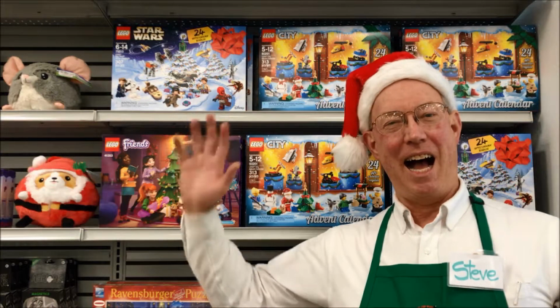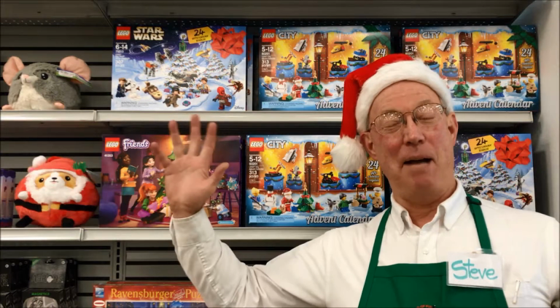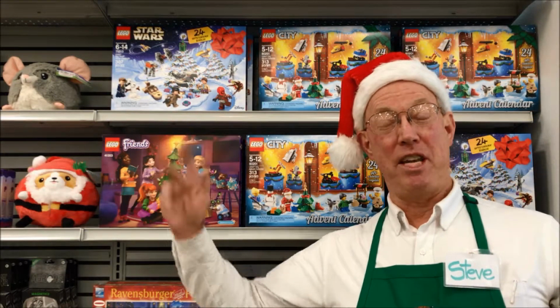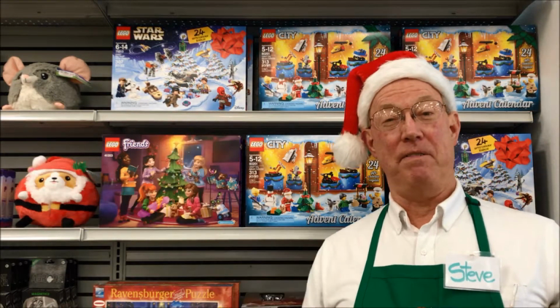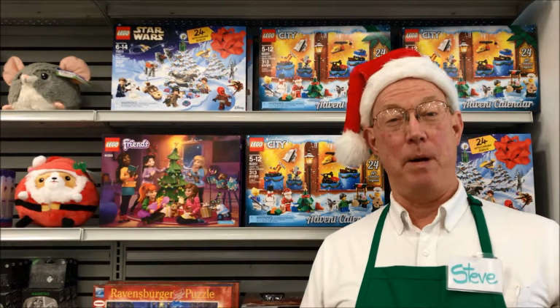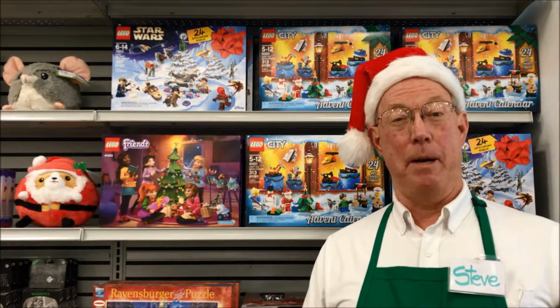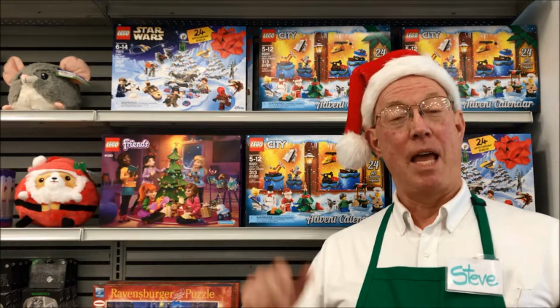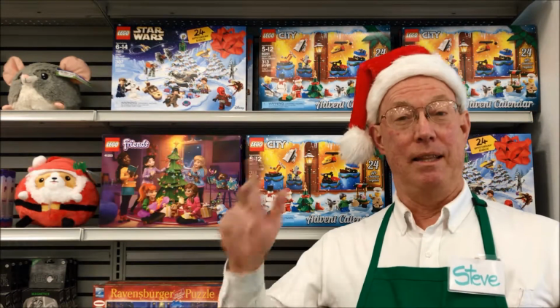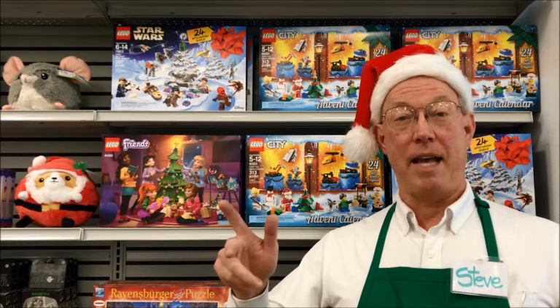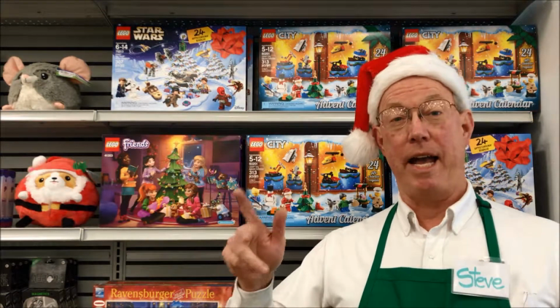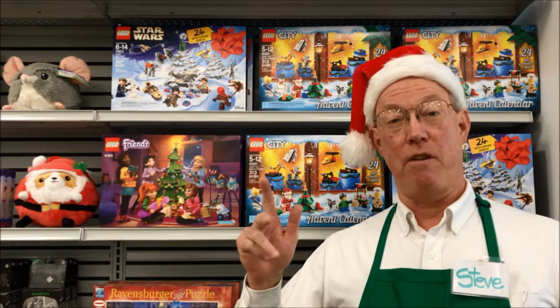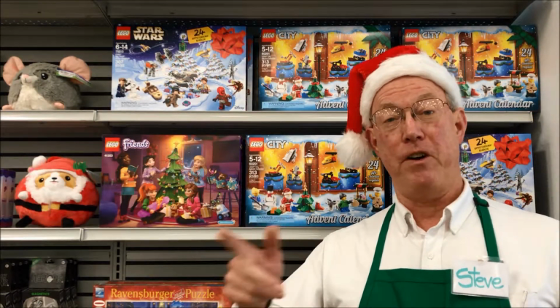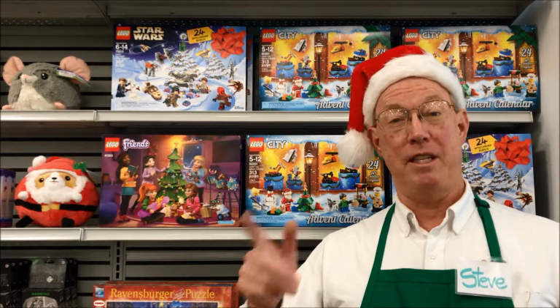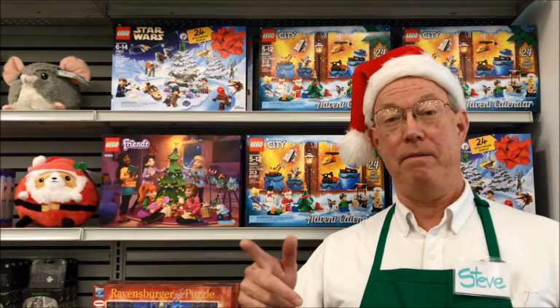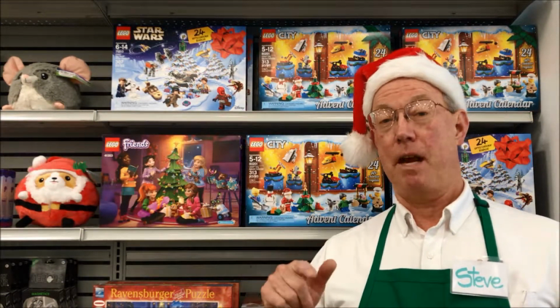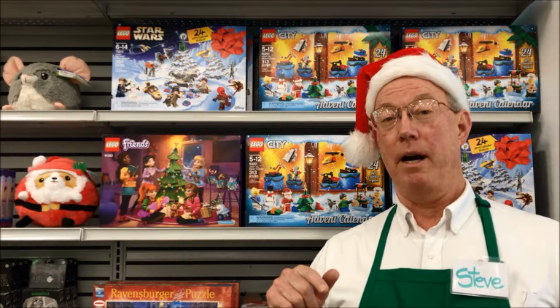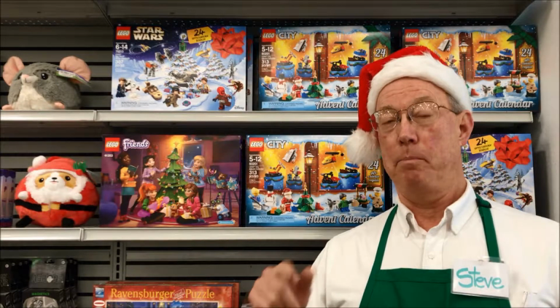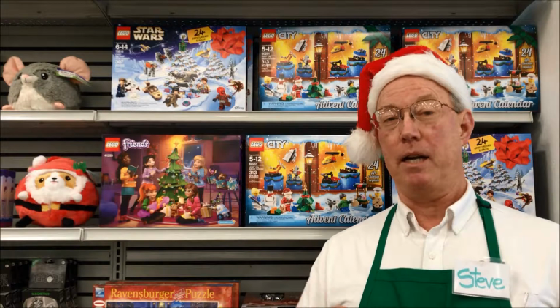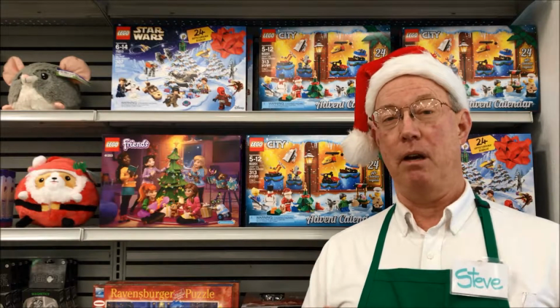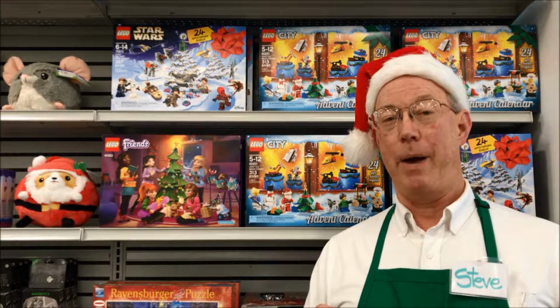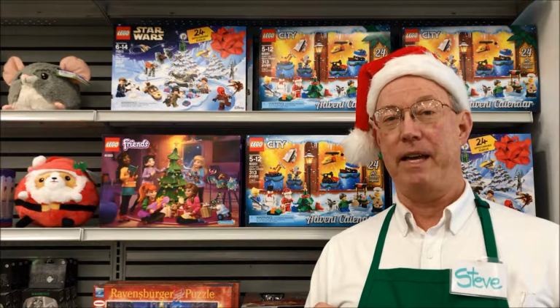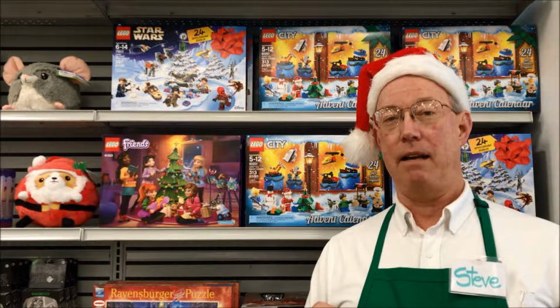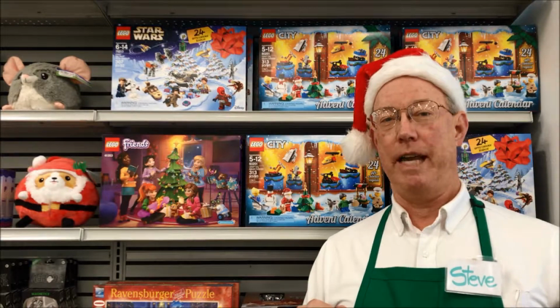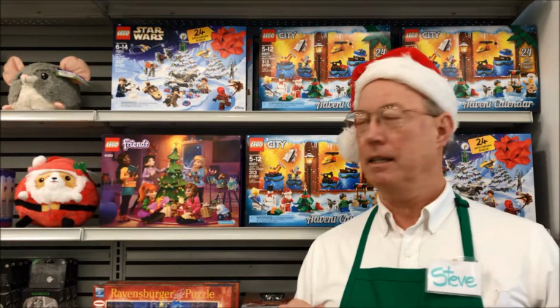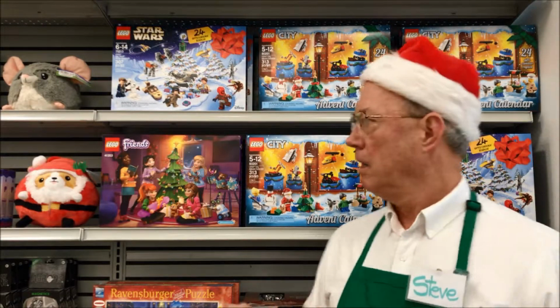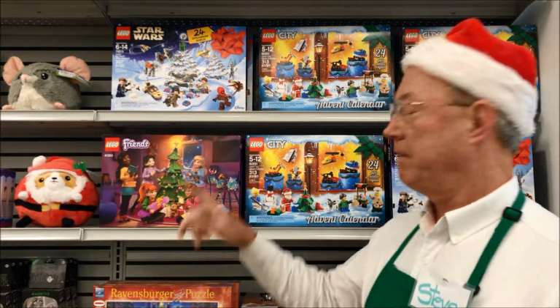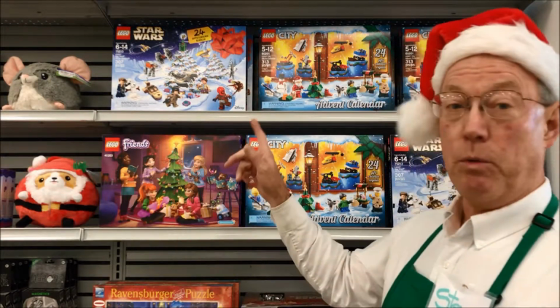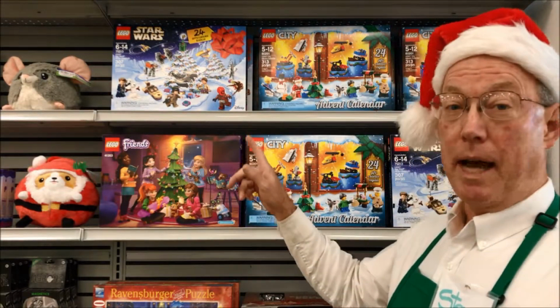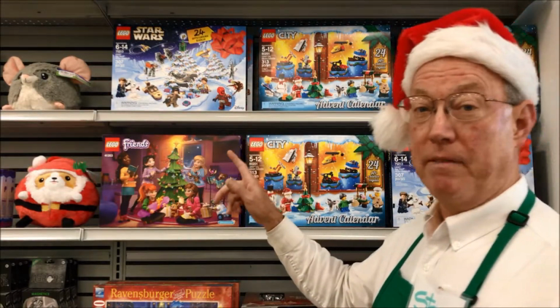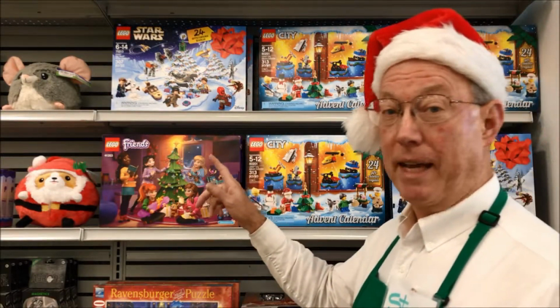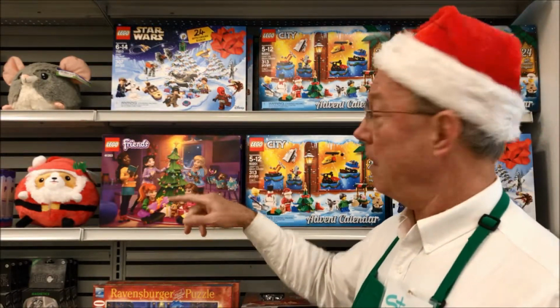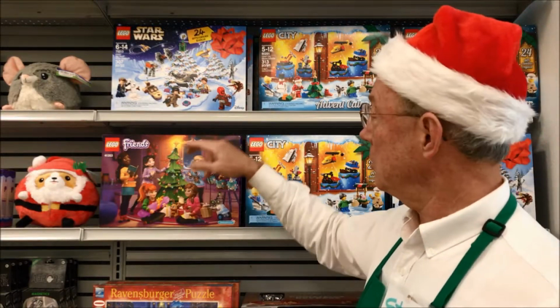Hi, I'm Steve at Fundamonium. This Saturday is the first day of December. Have you picked up your LEGO advent calendar yet? We've got three types of advent calendars.